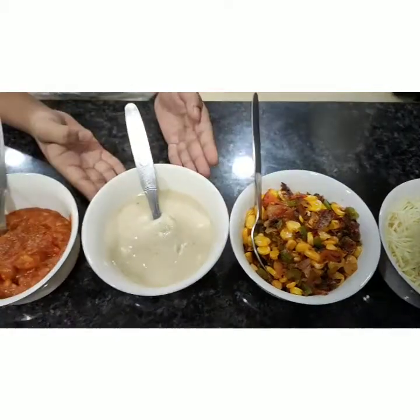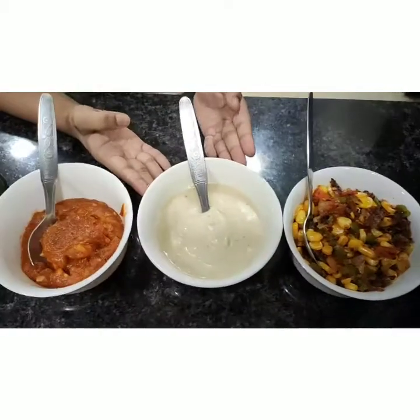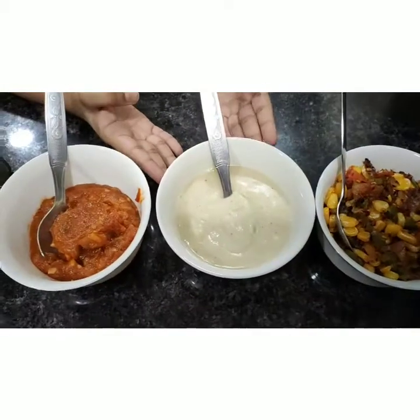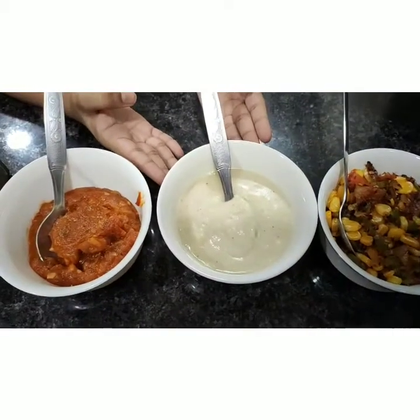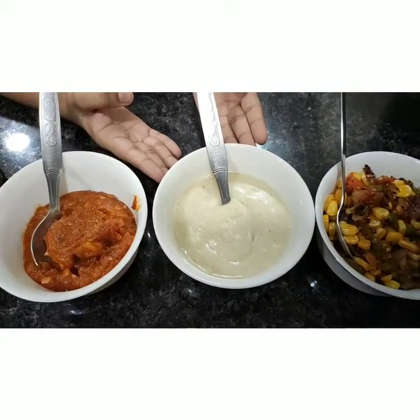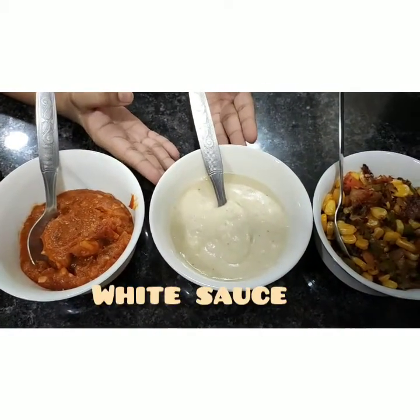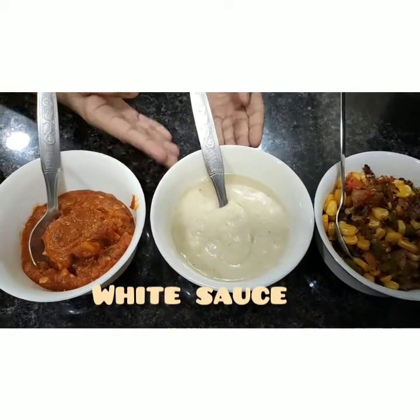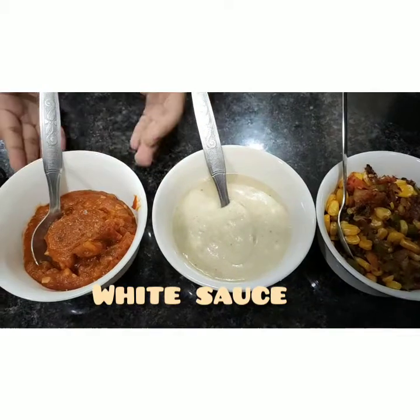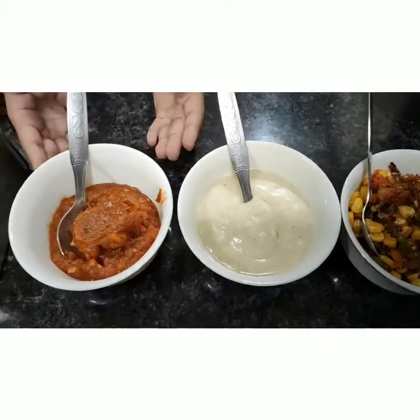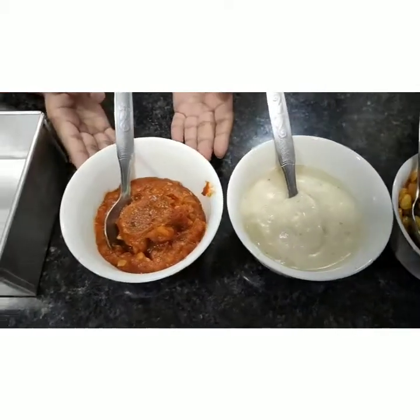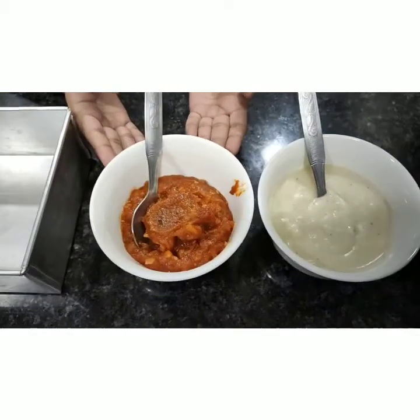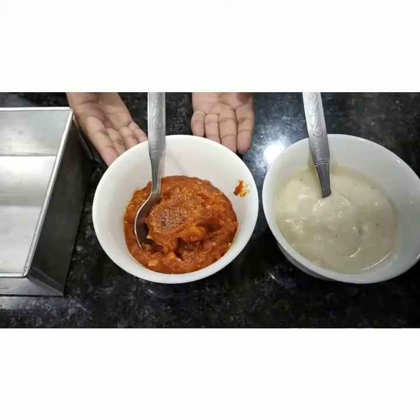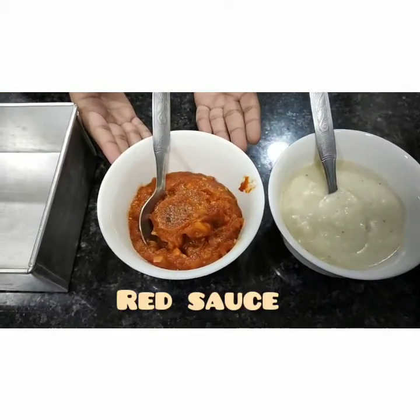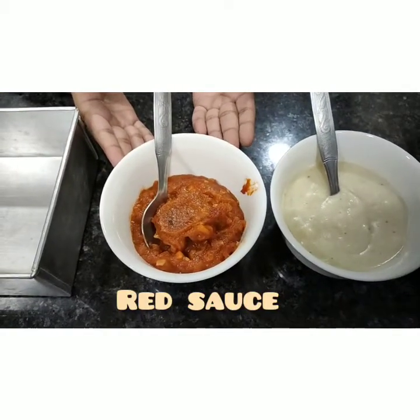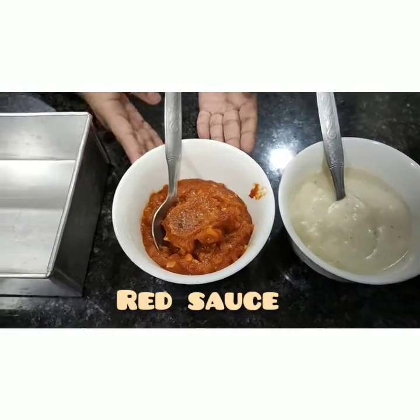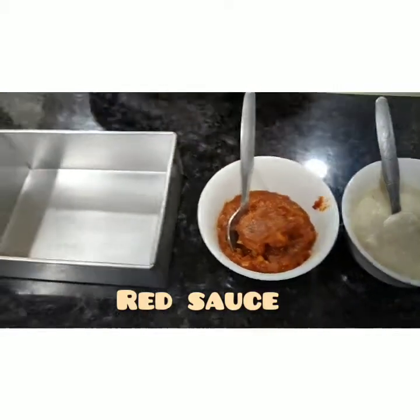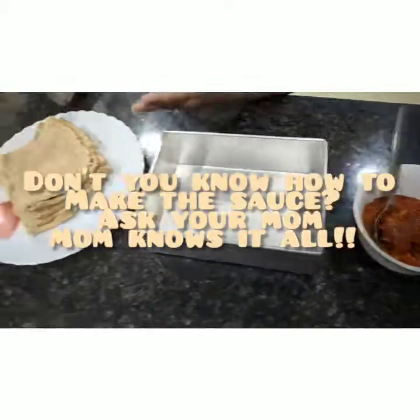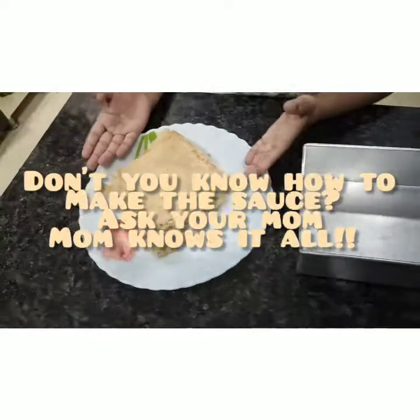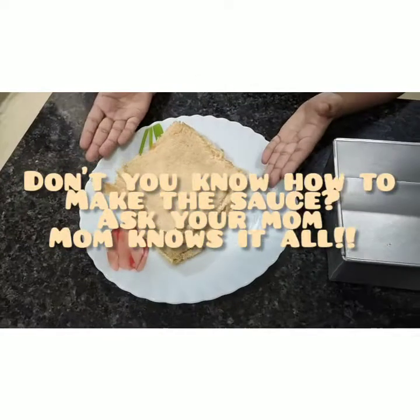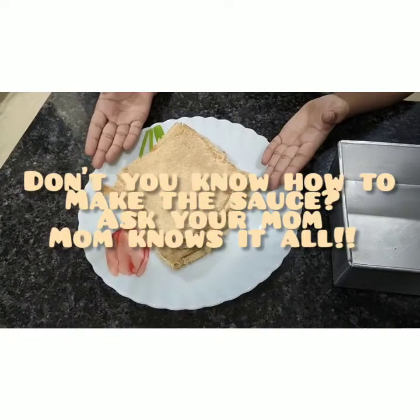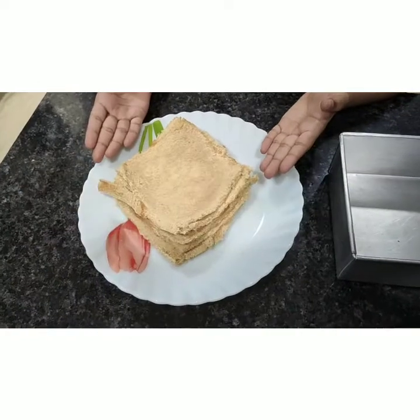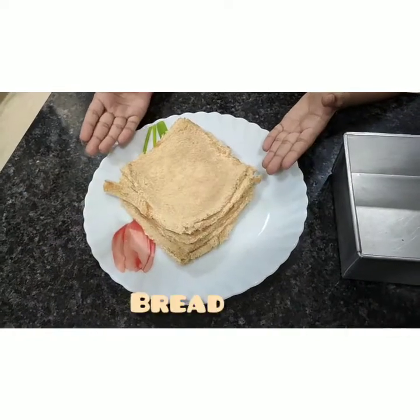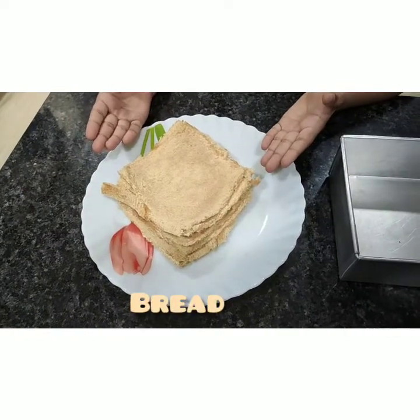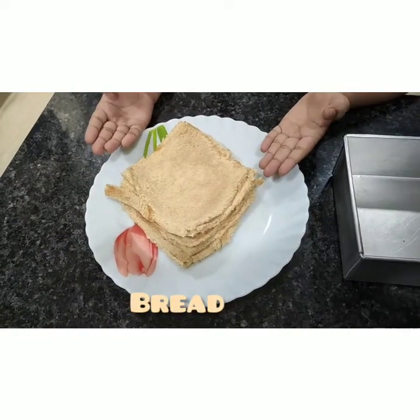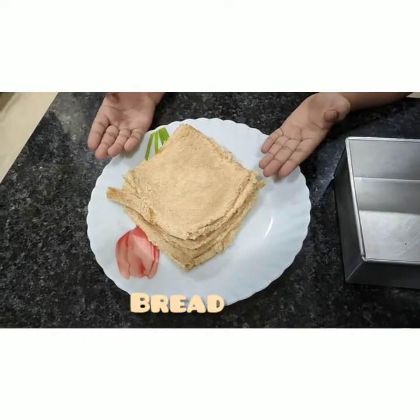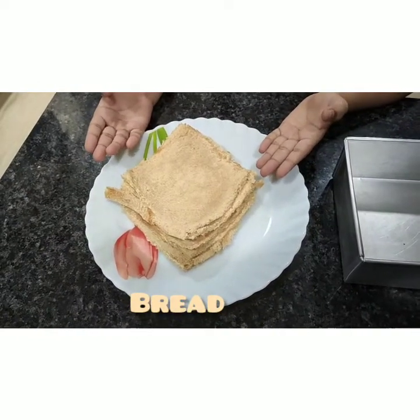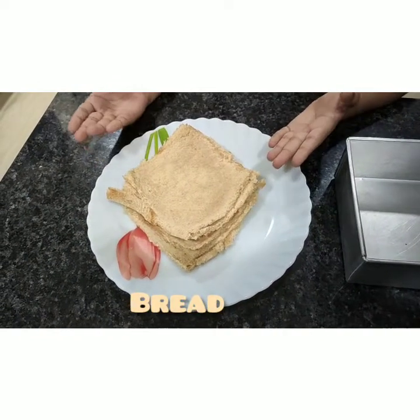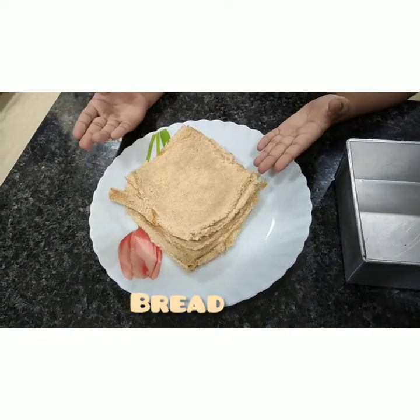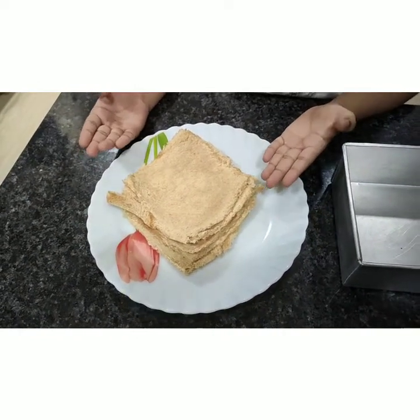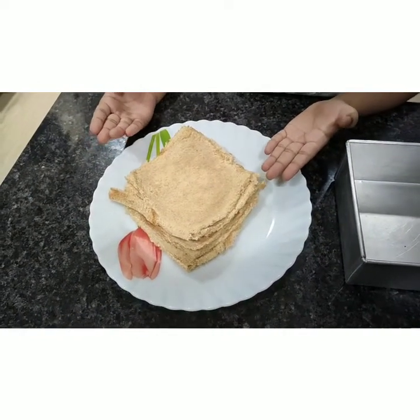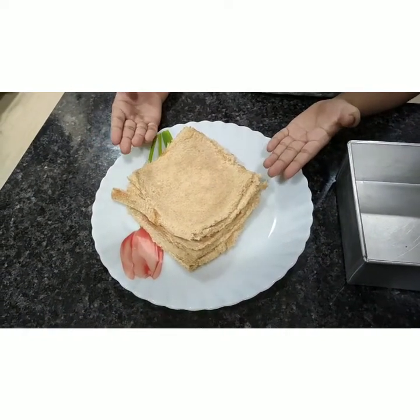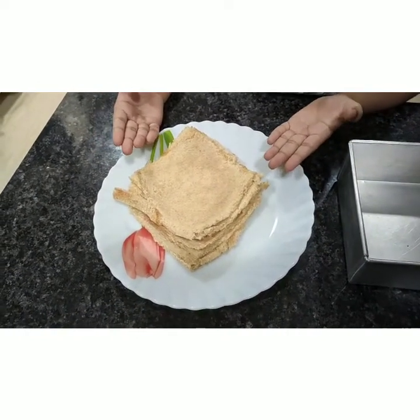Next, we have made white sauce and we have made red sauce. And I have taken some bread and I have cut the sides and rolled it with a rolling pin.